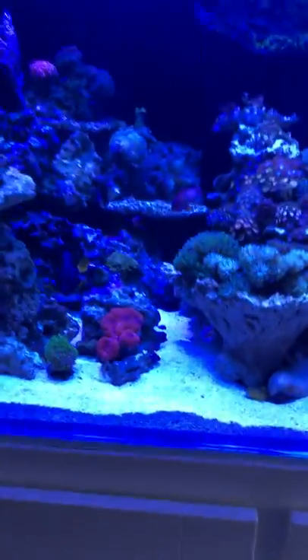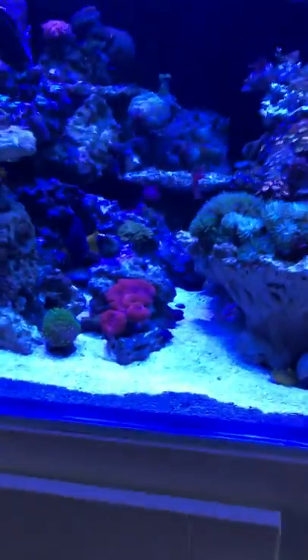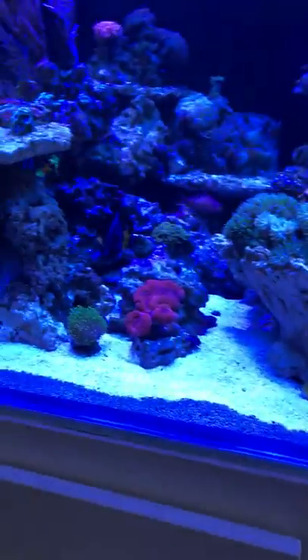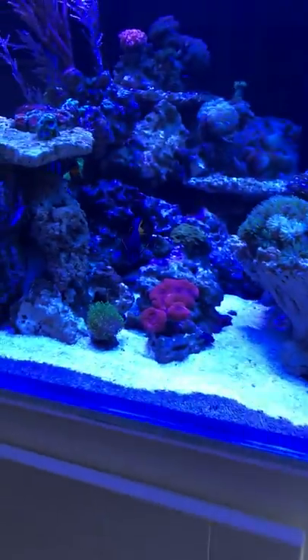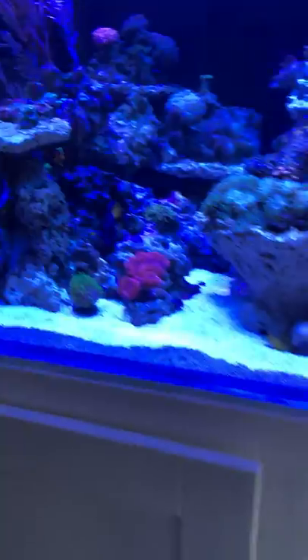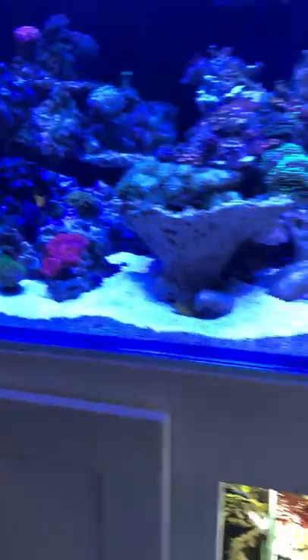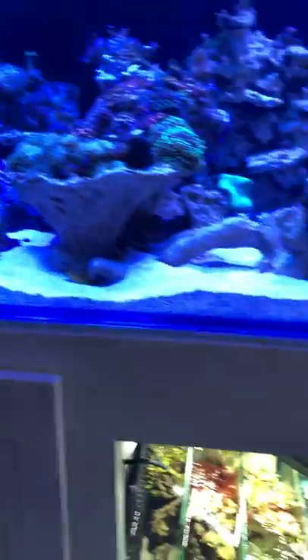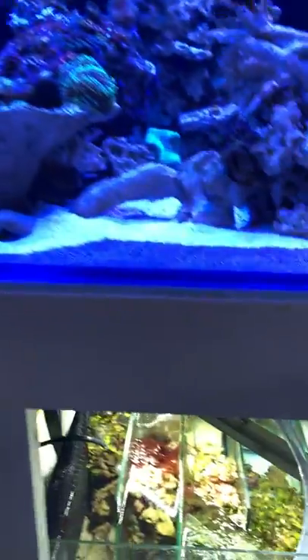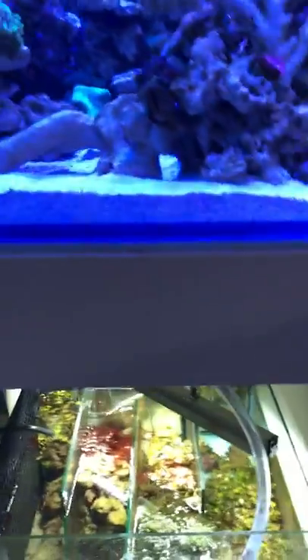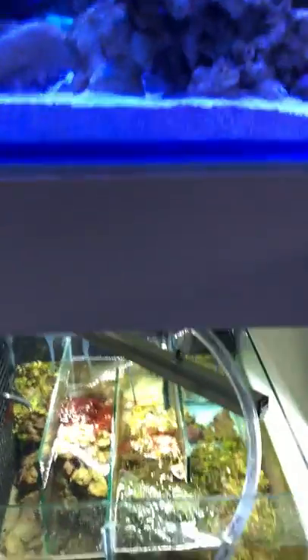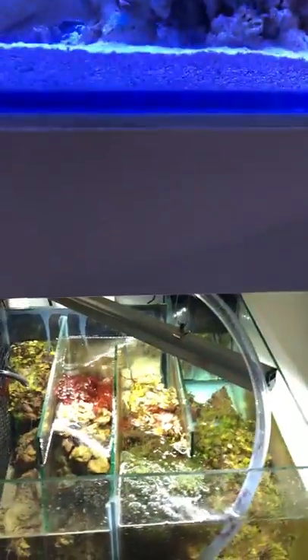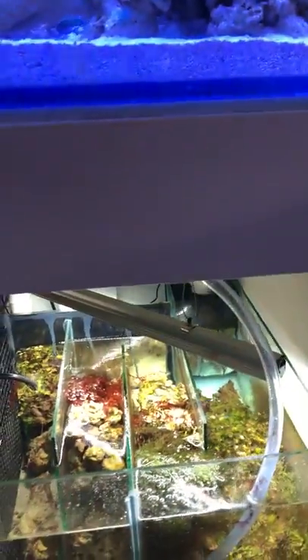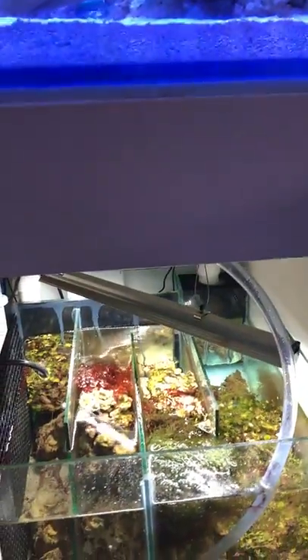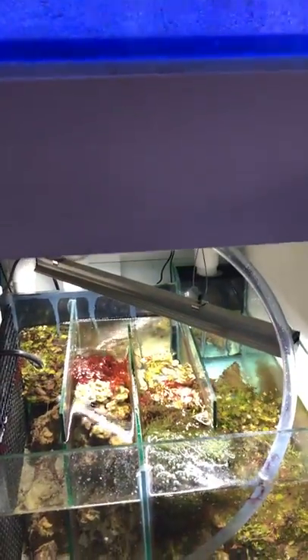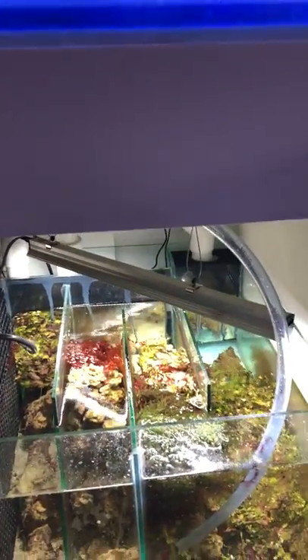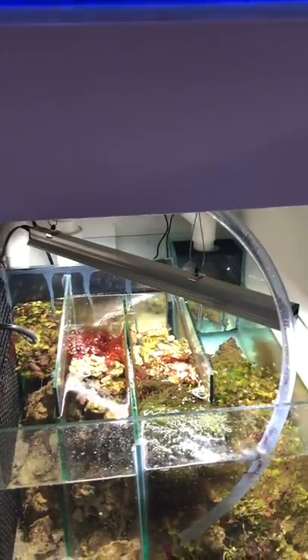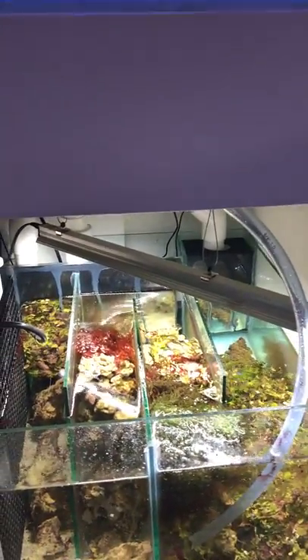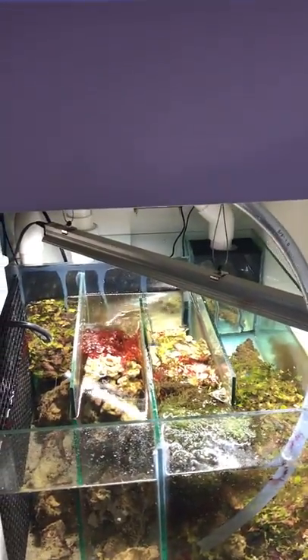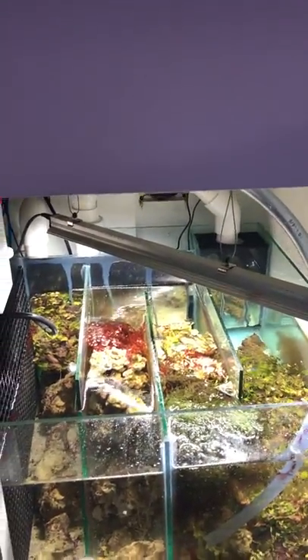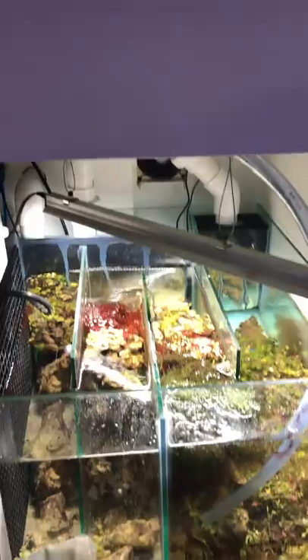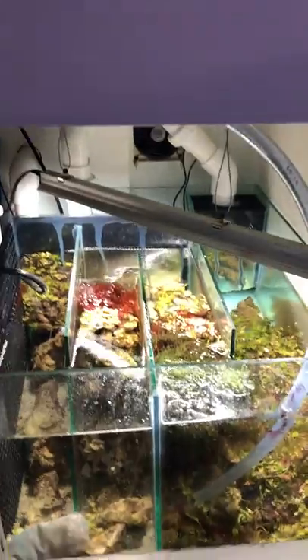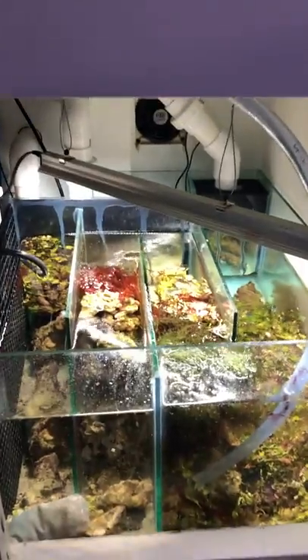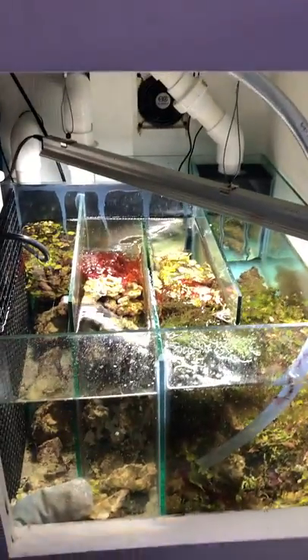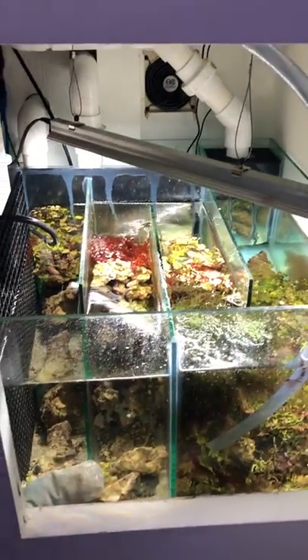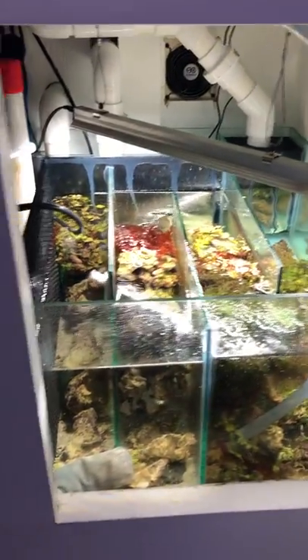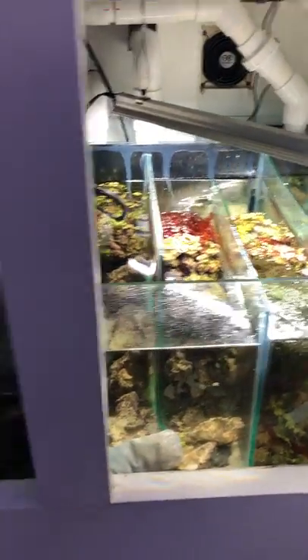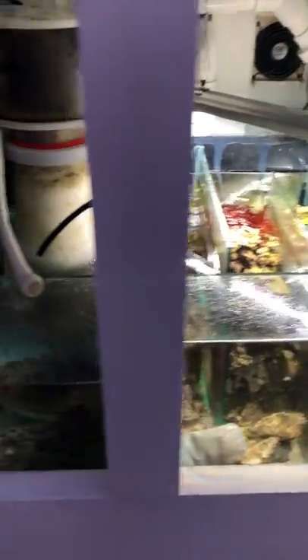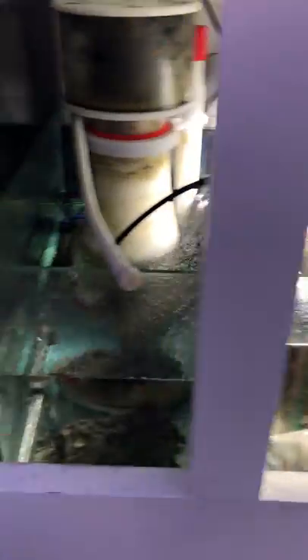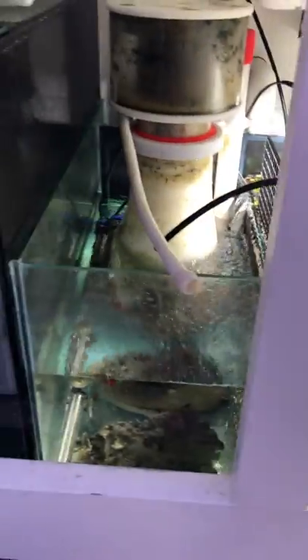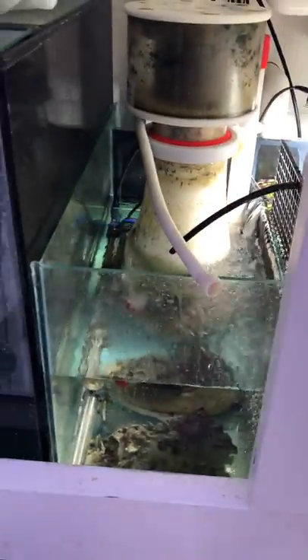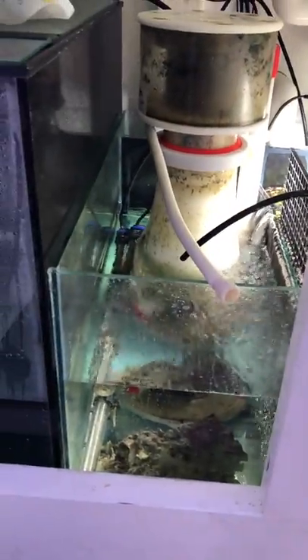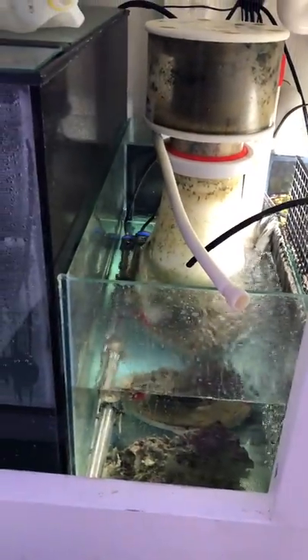Life support for the tank is pretty simple. I'm running a refugium and then a skimmer.